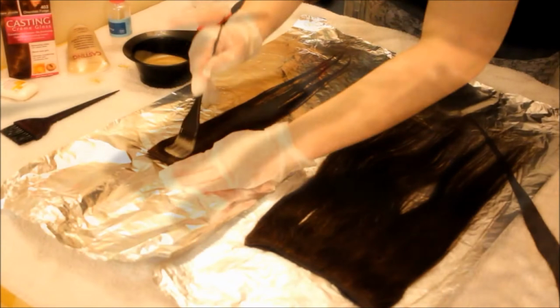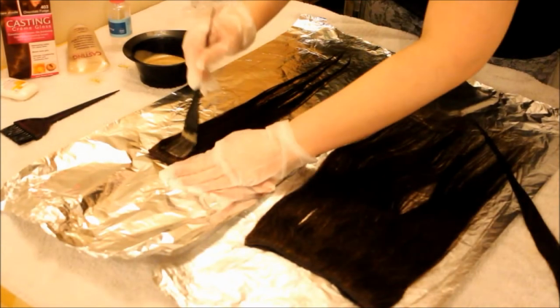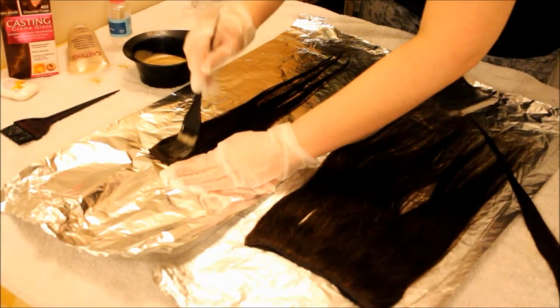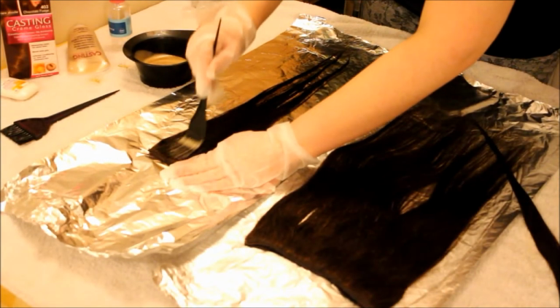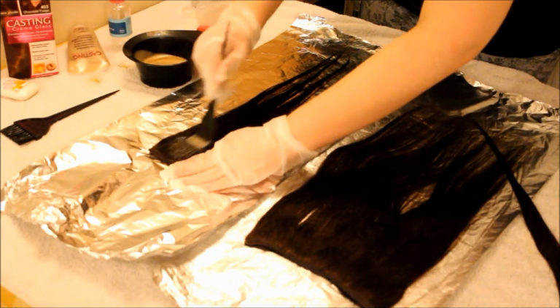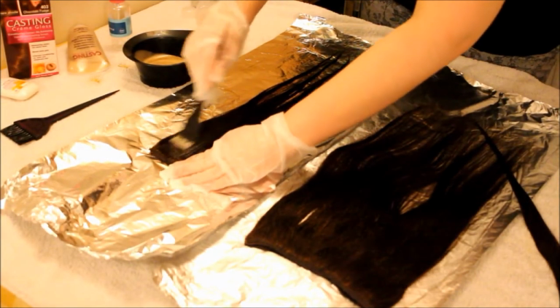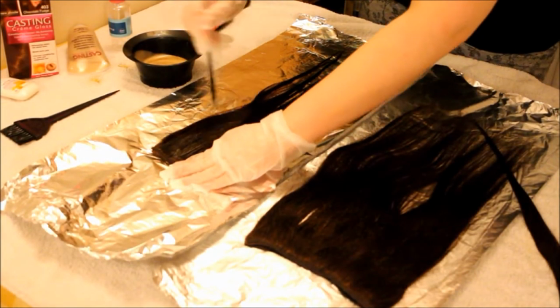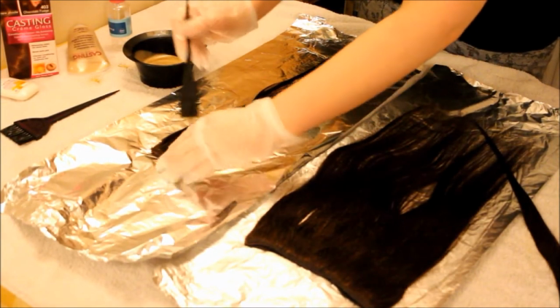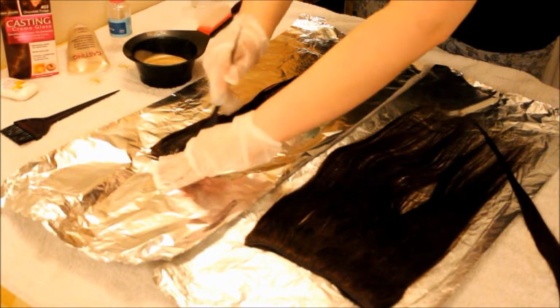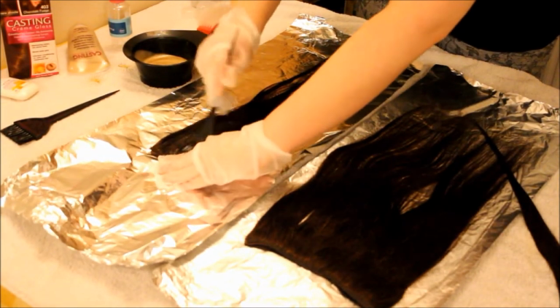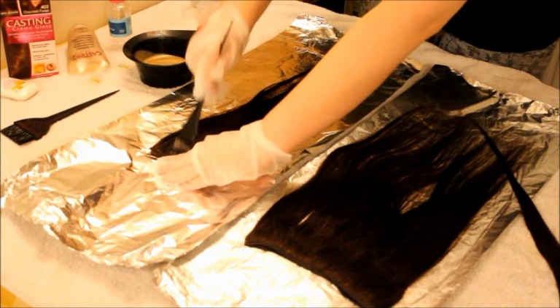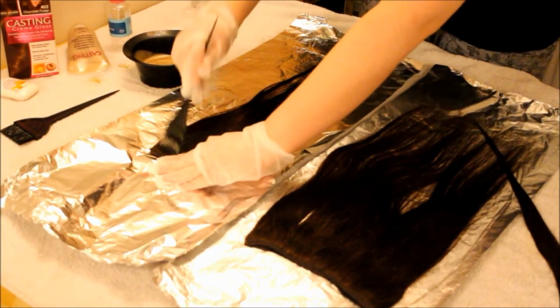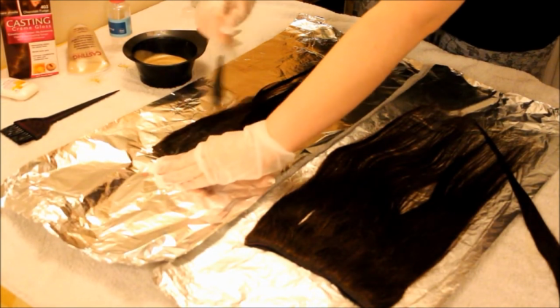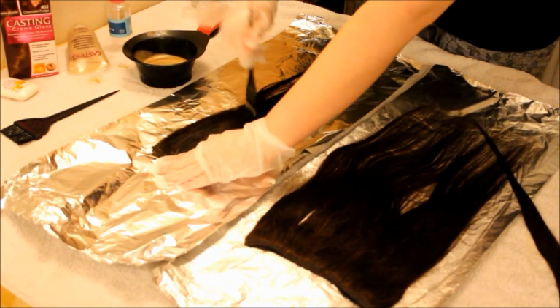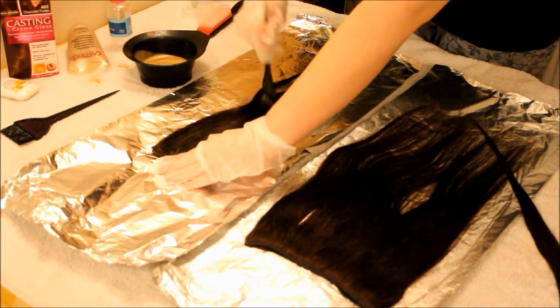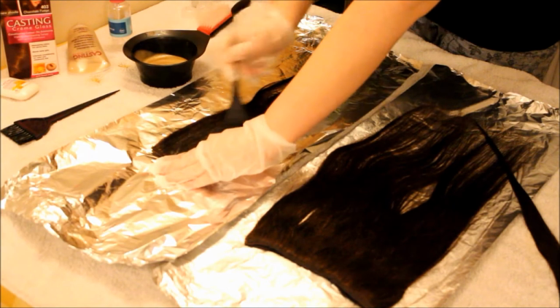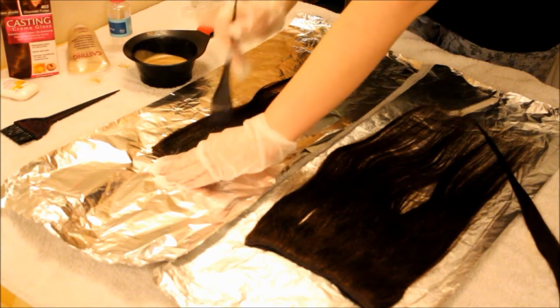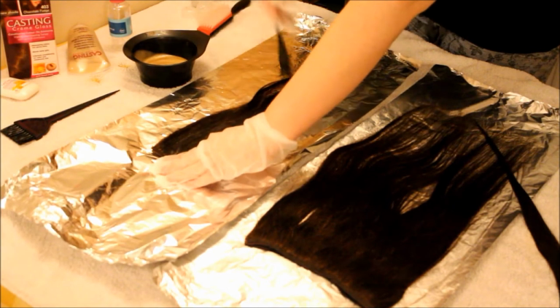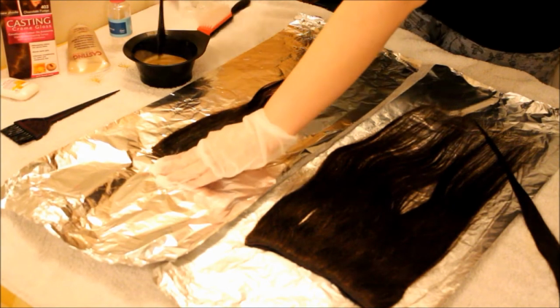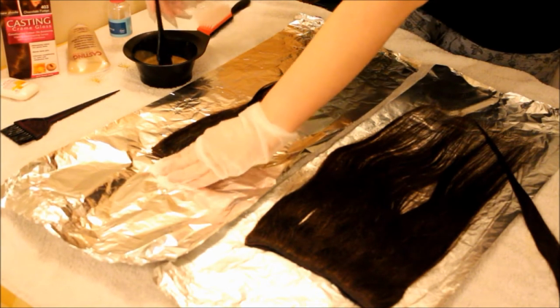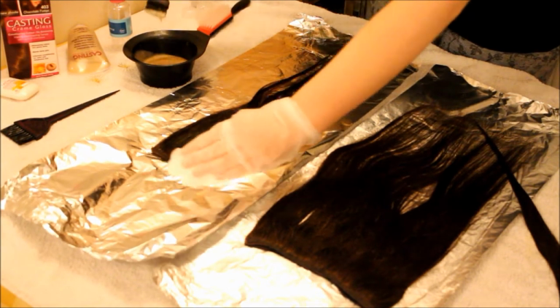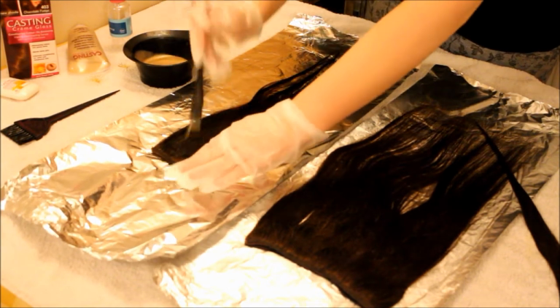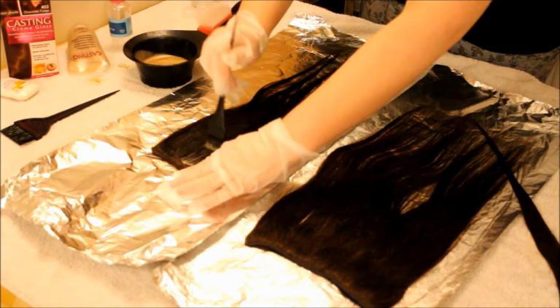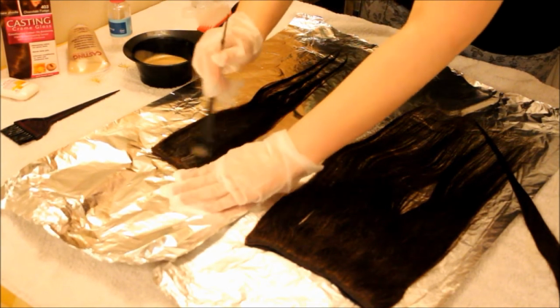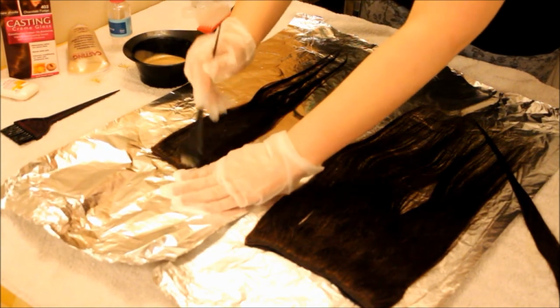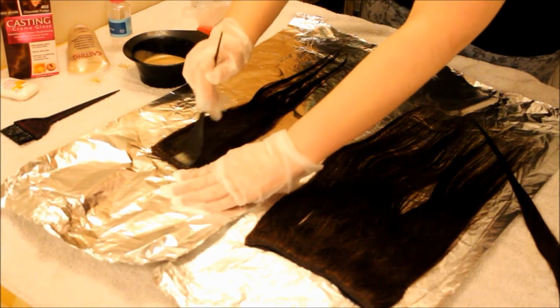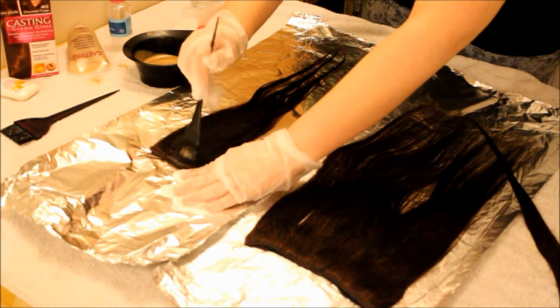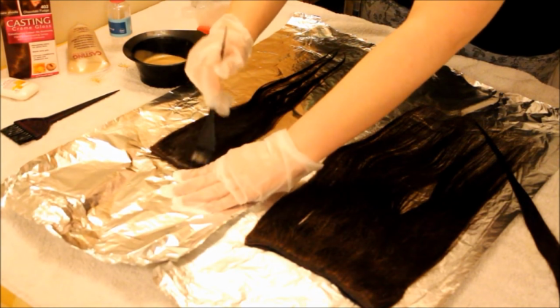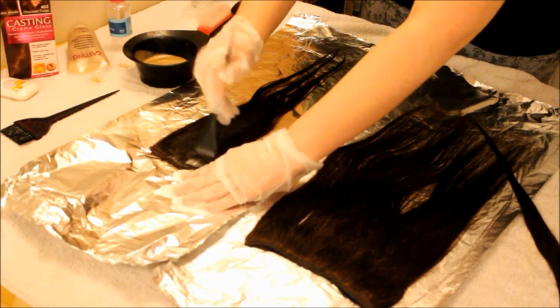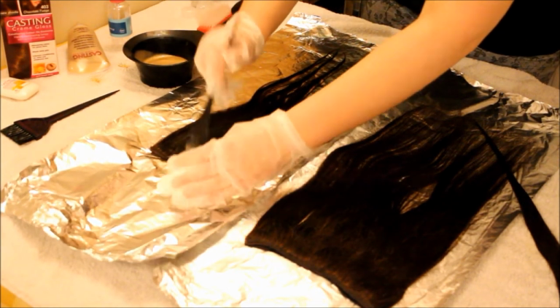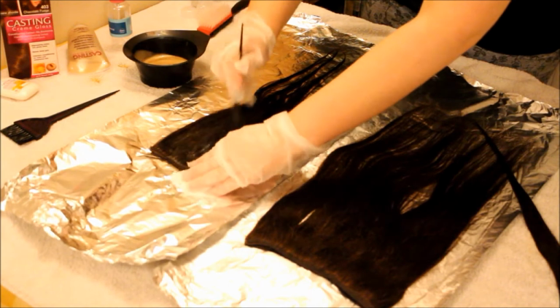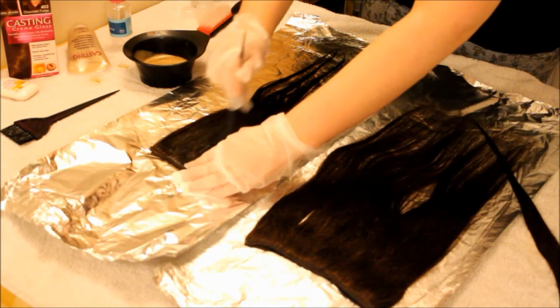The hair dye I'm using is the Casting Crème Colour from L'Oreal in the colour 403 Chocolate Fudge if anyone's interested. It's just the colour I use on my hair so I thought it would match it really nicely.